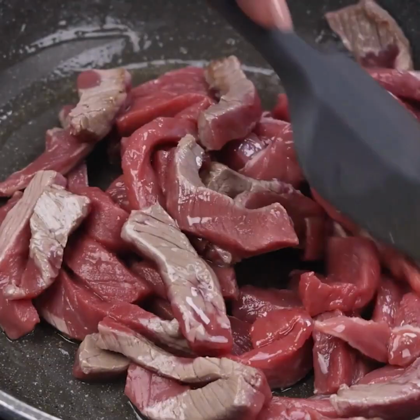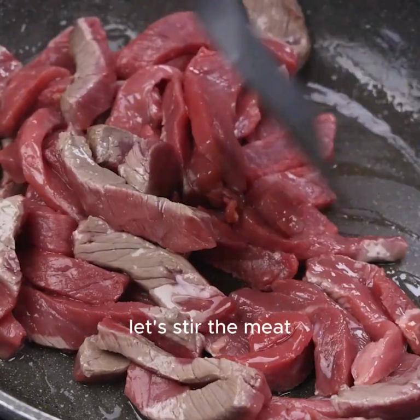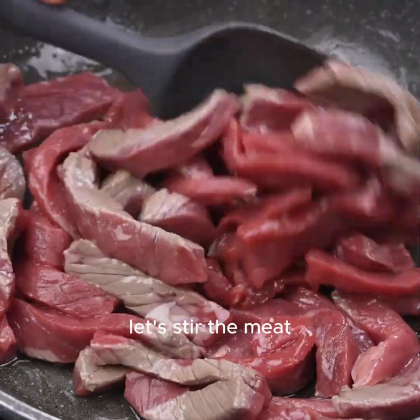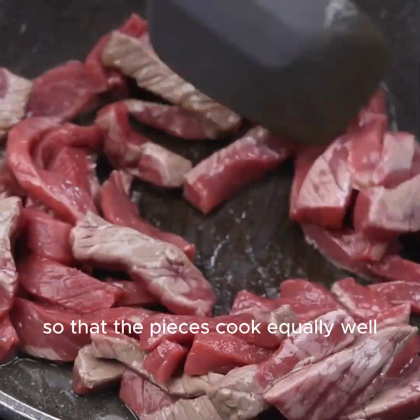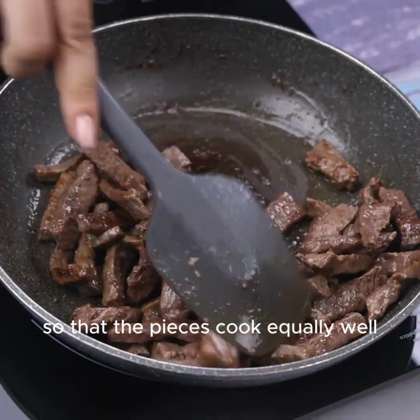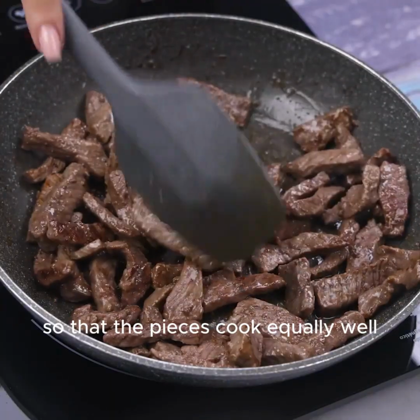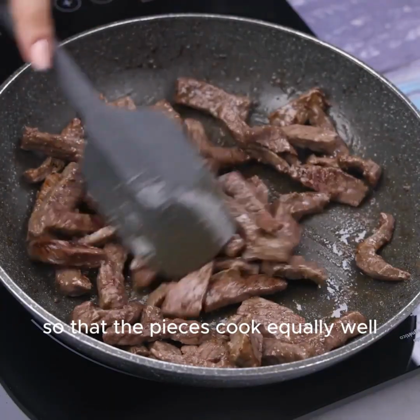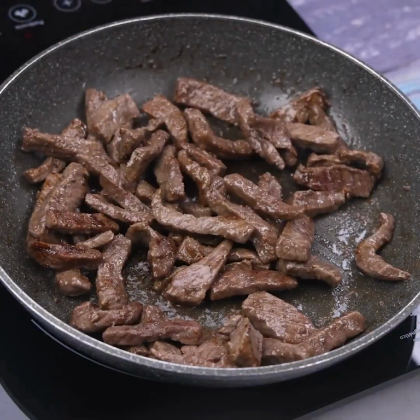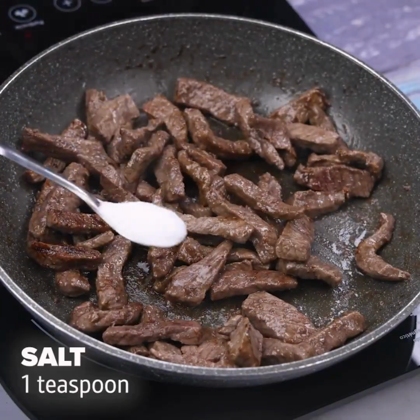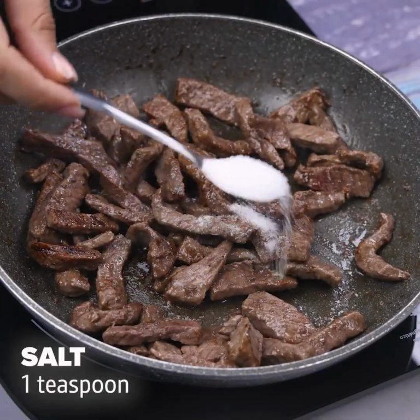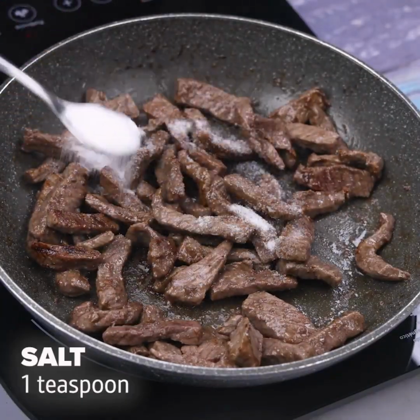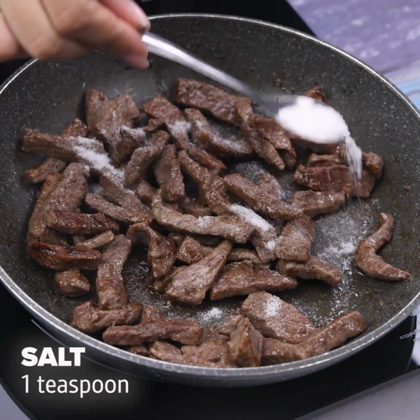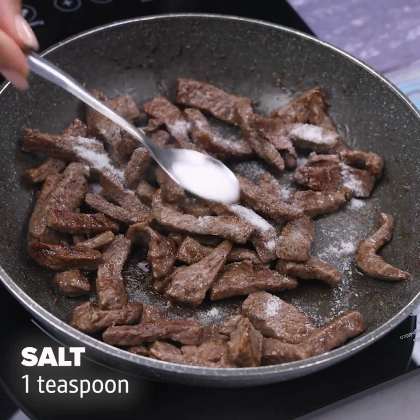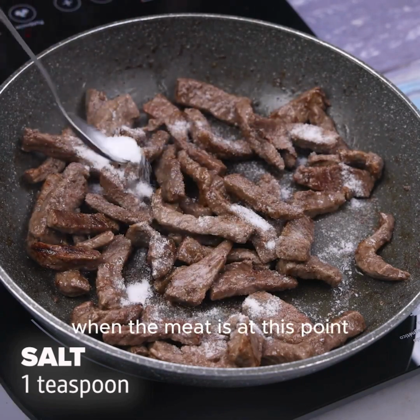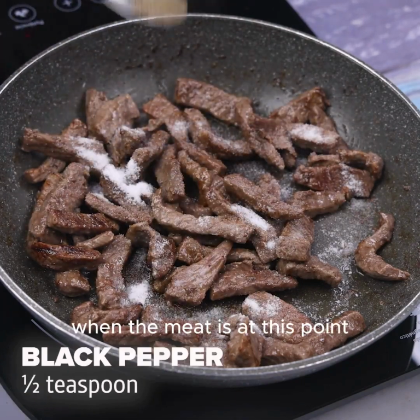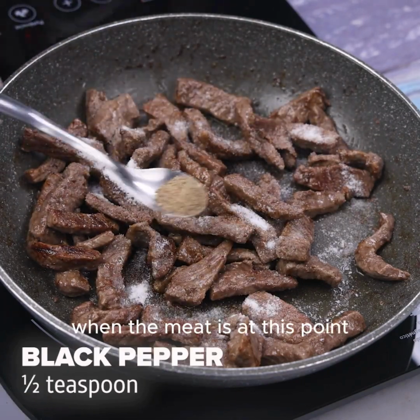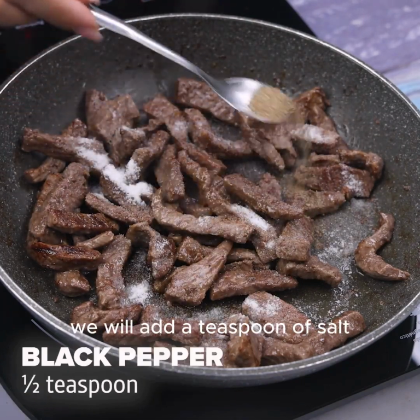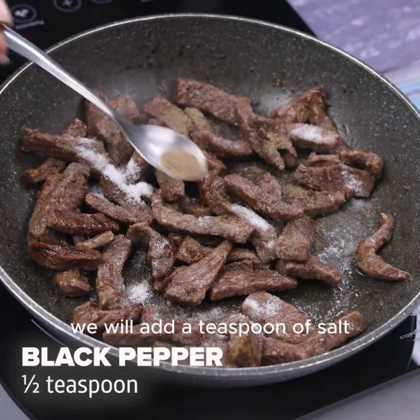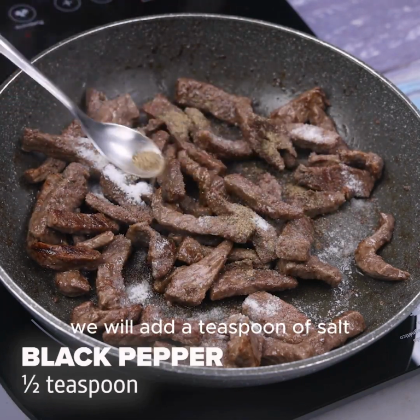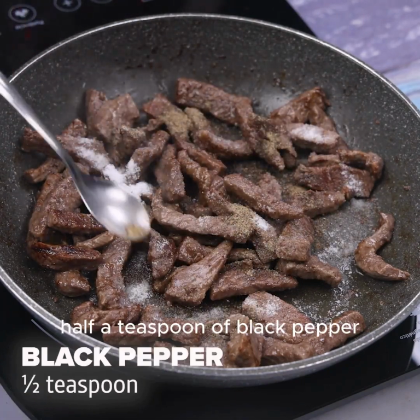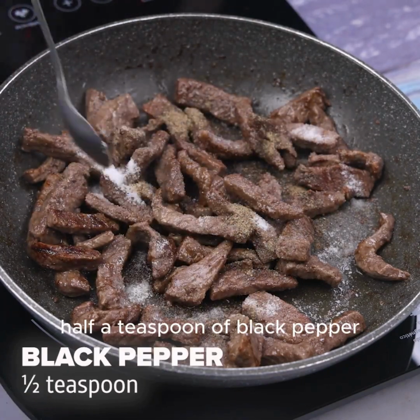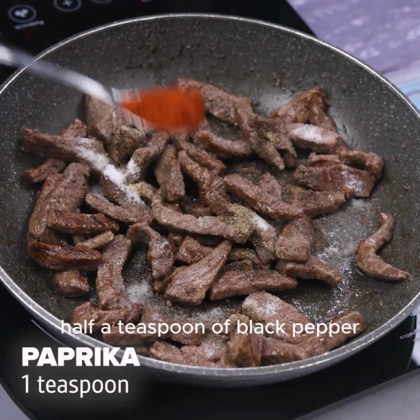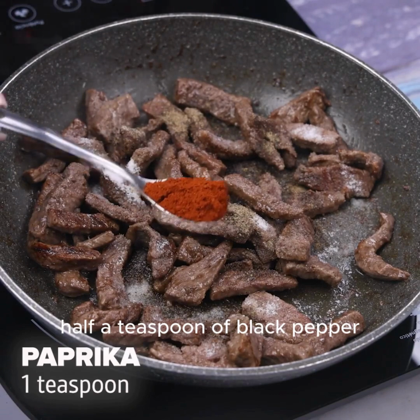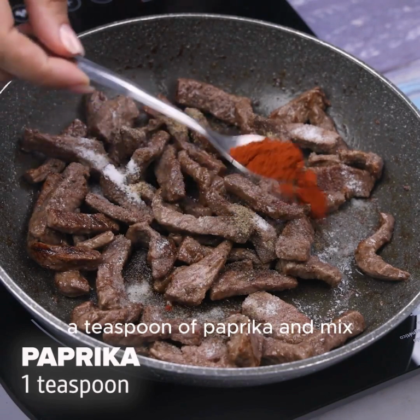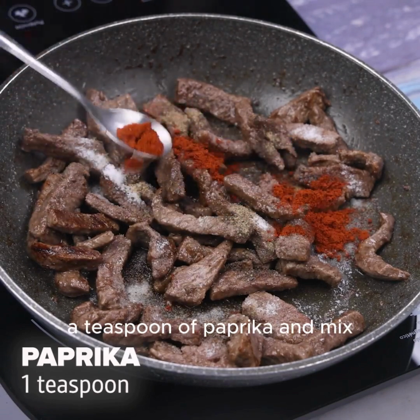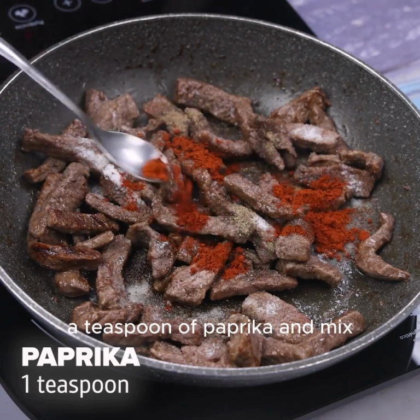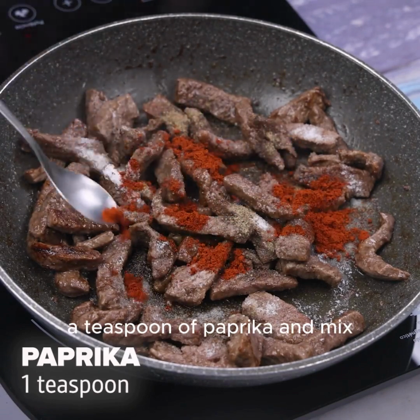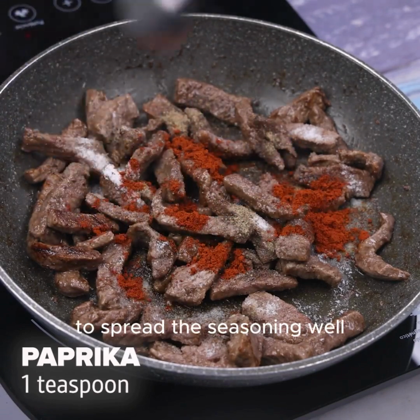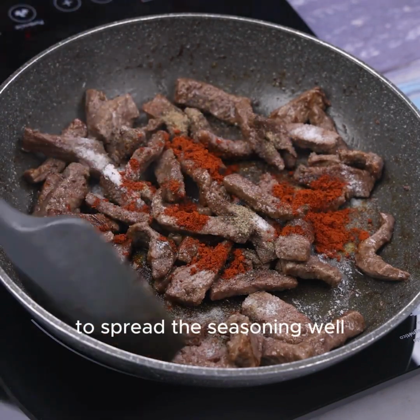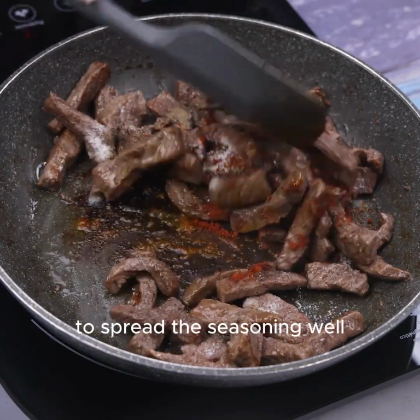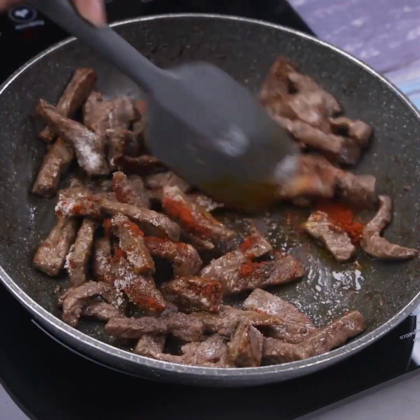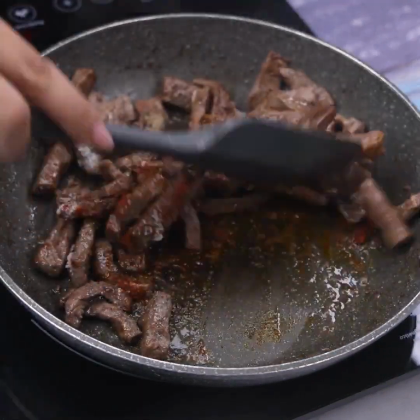Let's stir the meat so that the pieces cook equally well. When the meat is at this point we will add a teaspoon of salt, half a teaspoon of black pepper, a teaspoon of paprika and mix to spread the seasoning well.